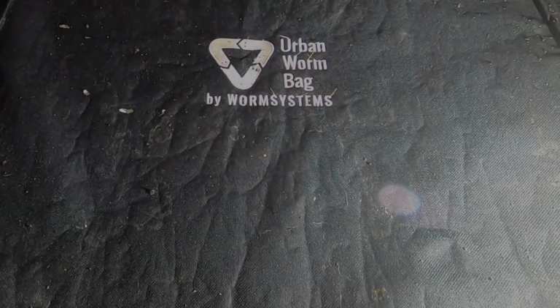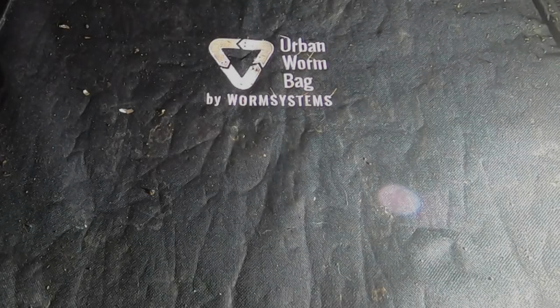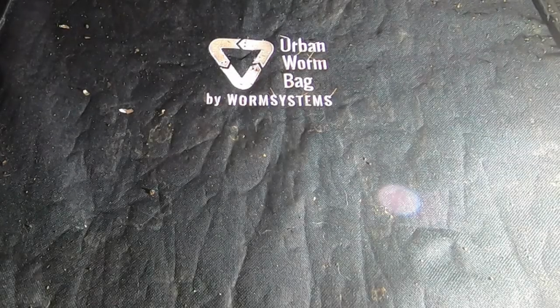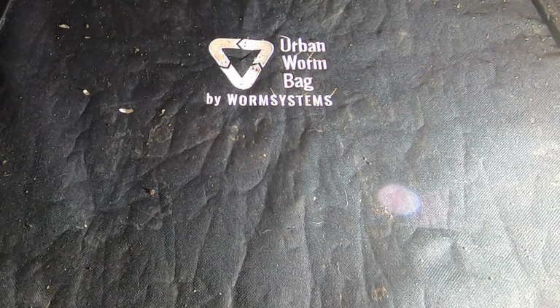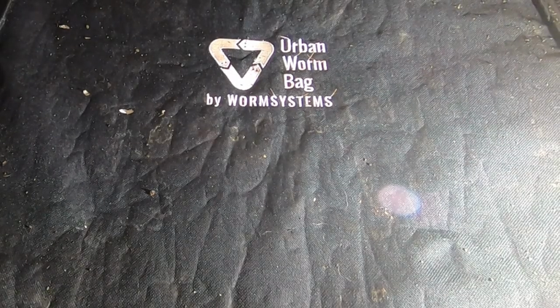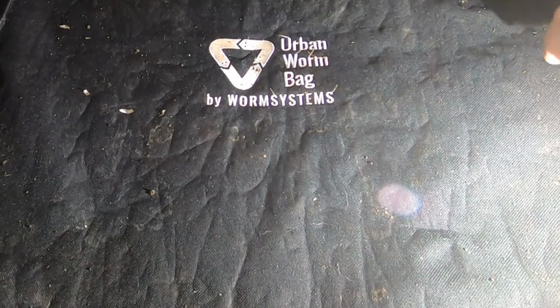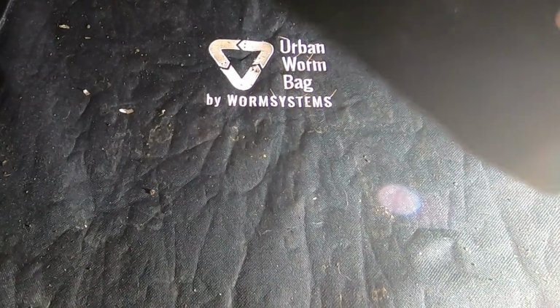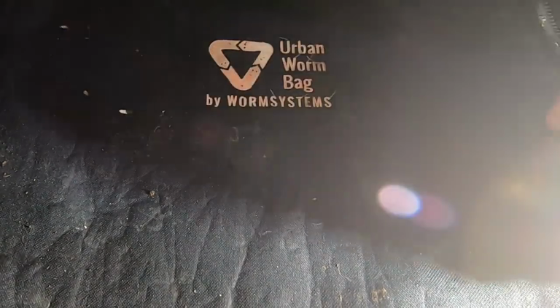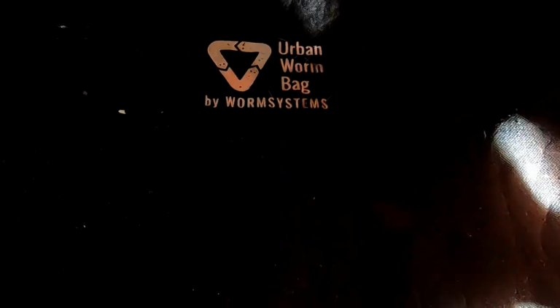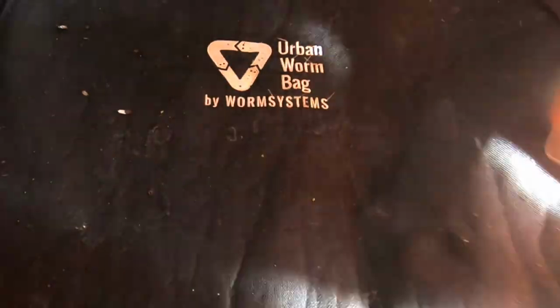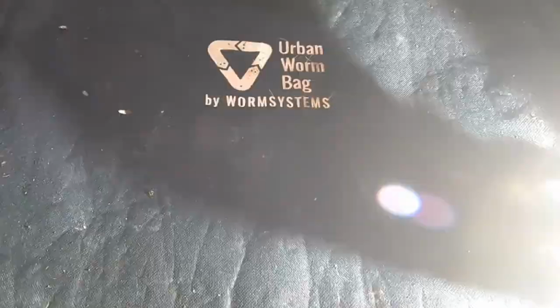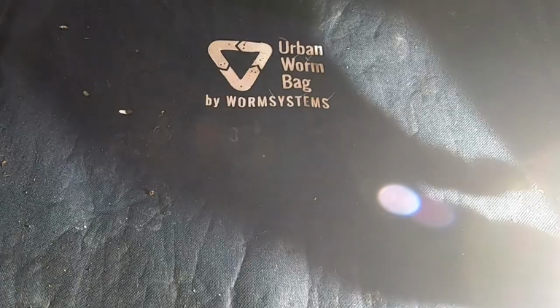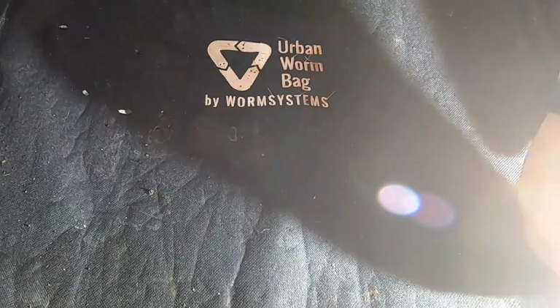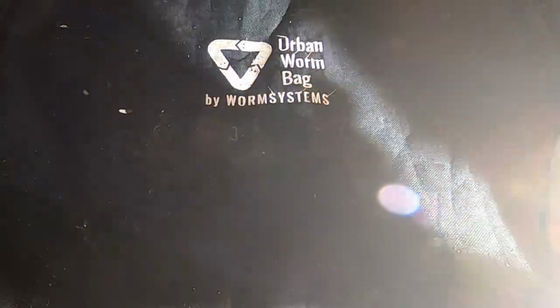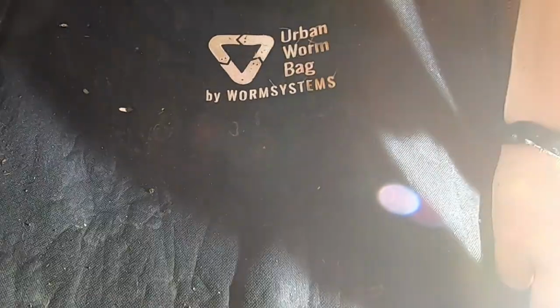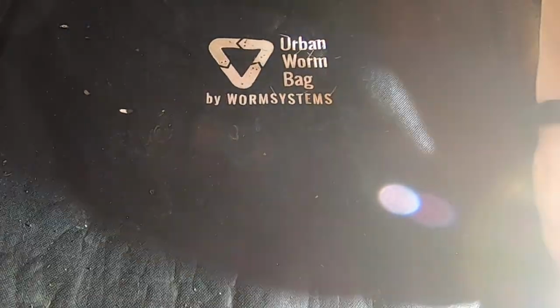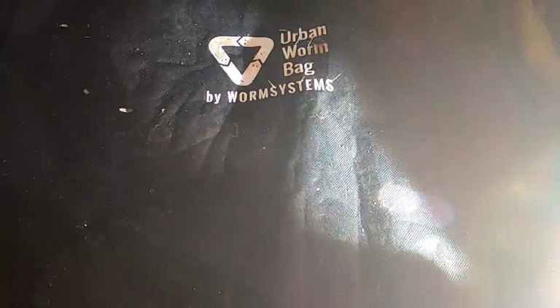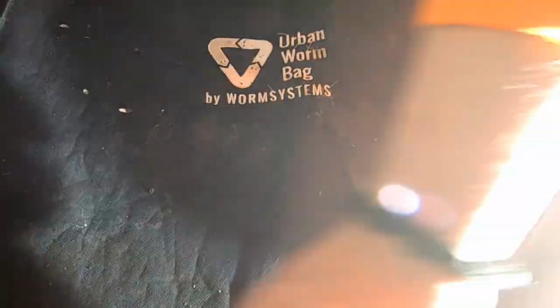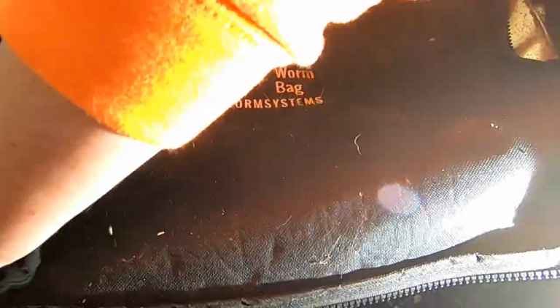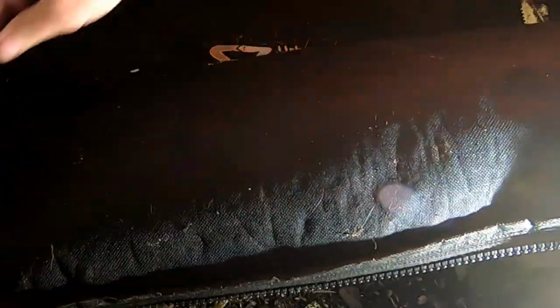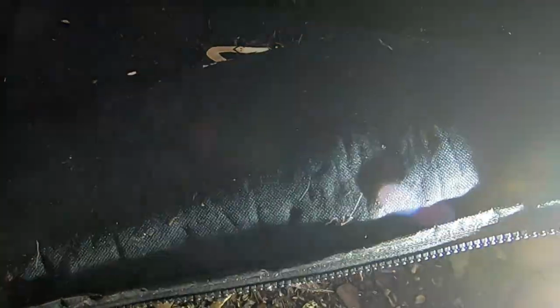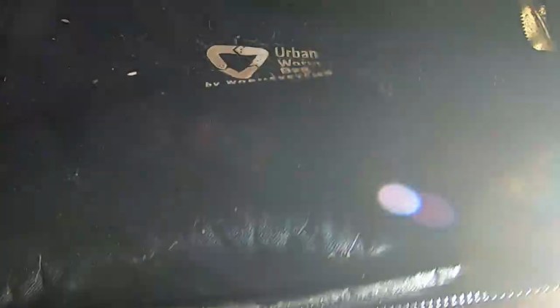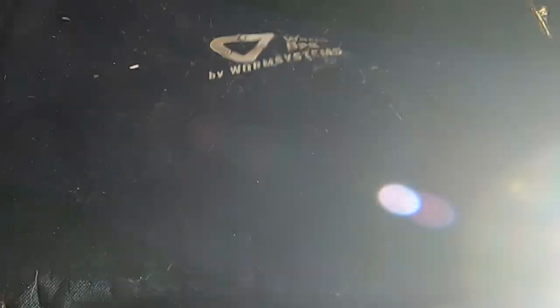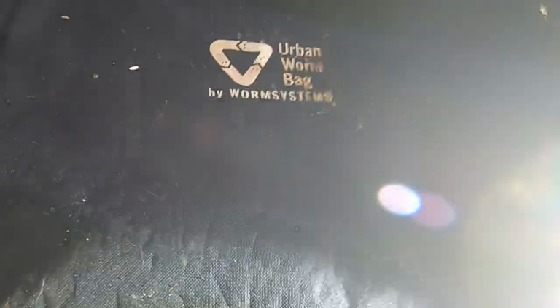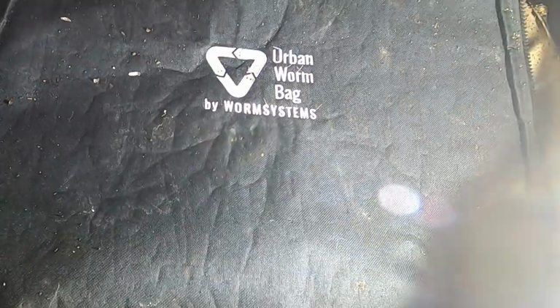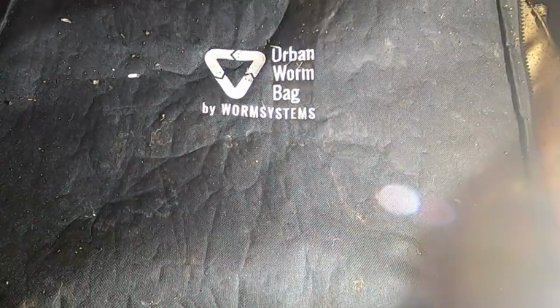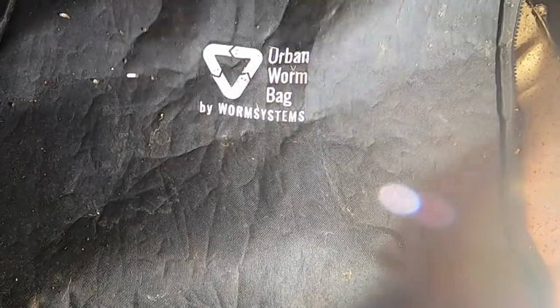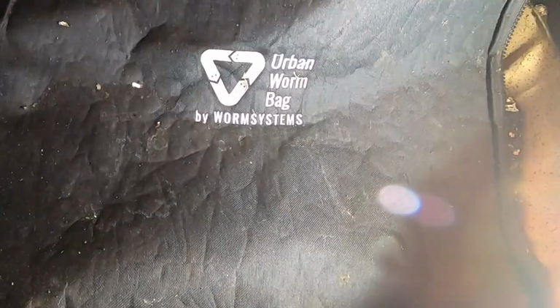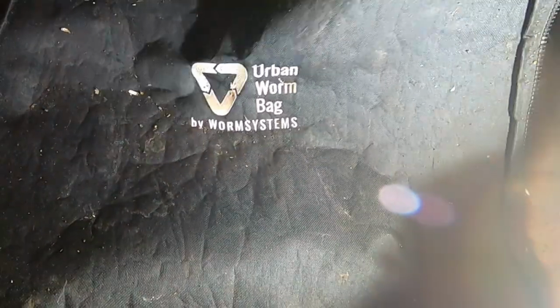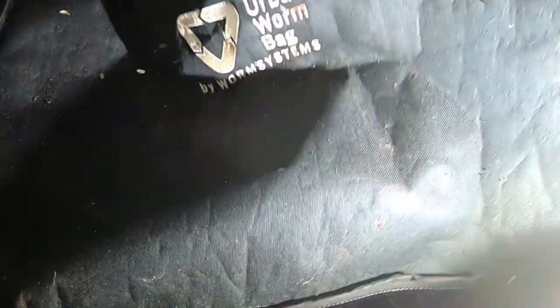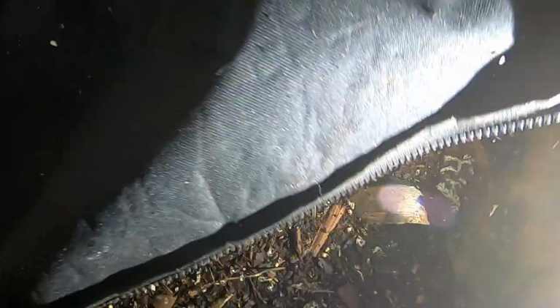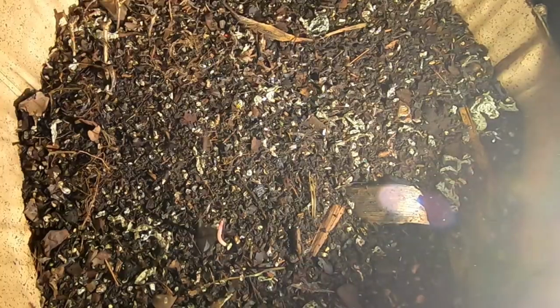Hey guys, it's Ann over at Plant Obsessed and today we're going to take a look in on the Urban Worm Bag with the African Night Crawlers.